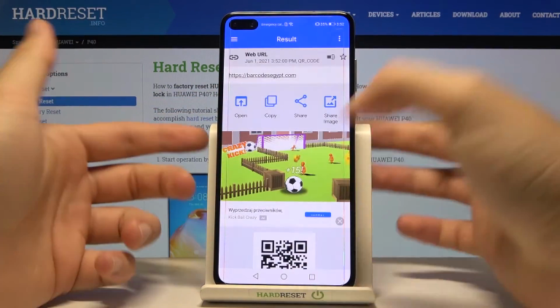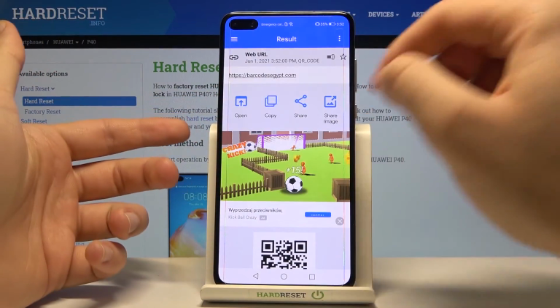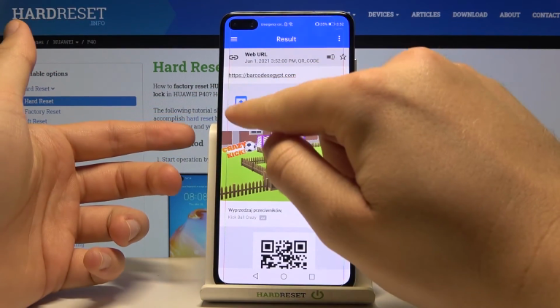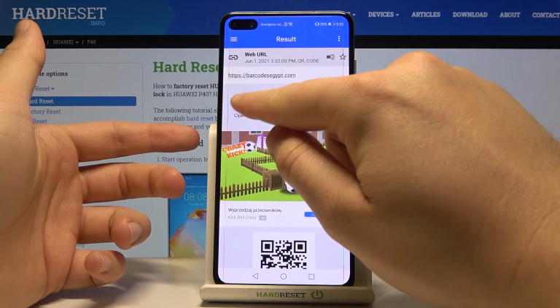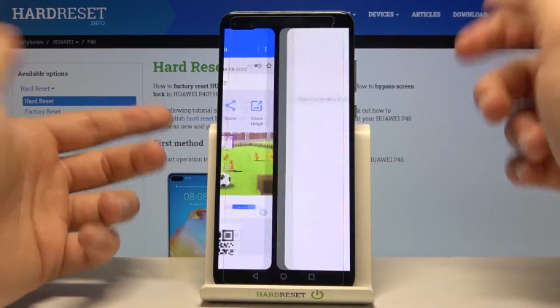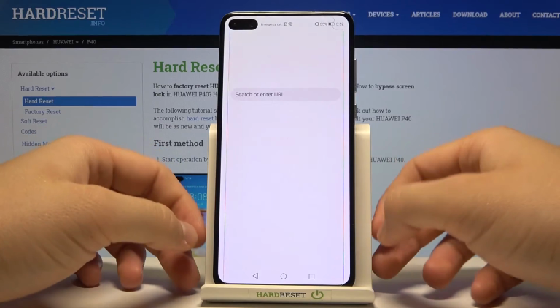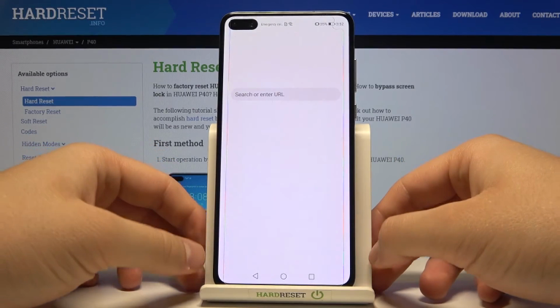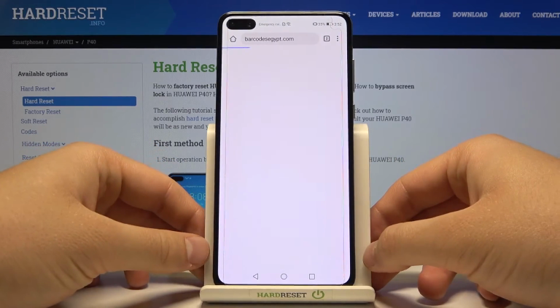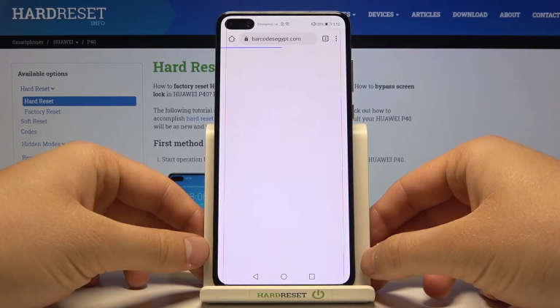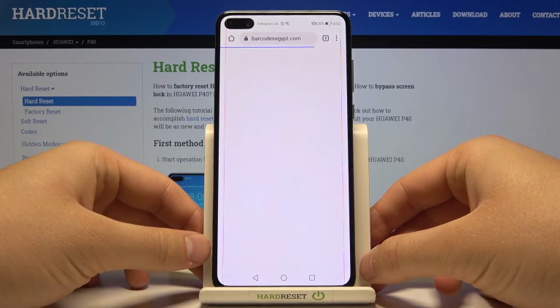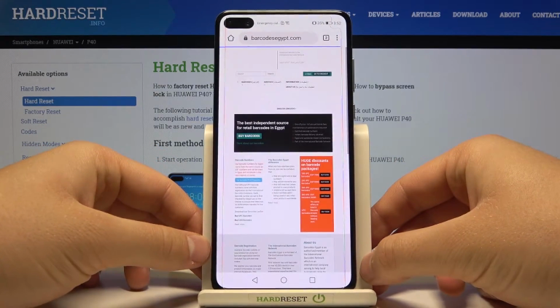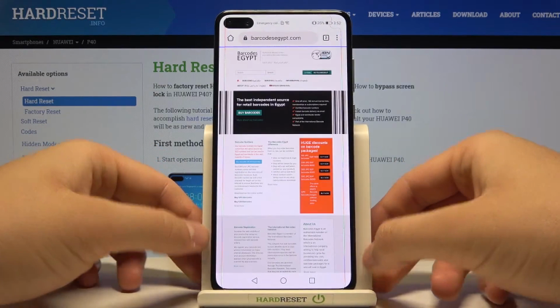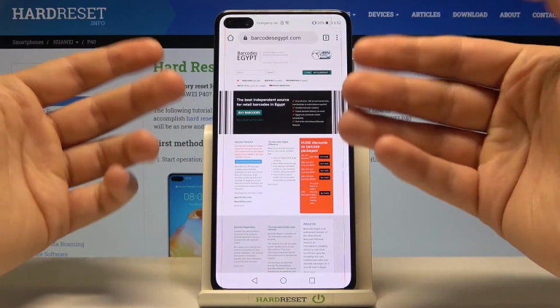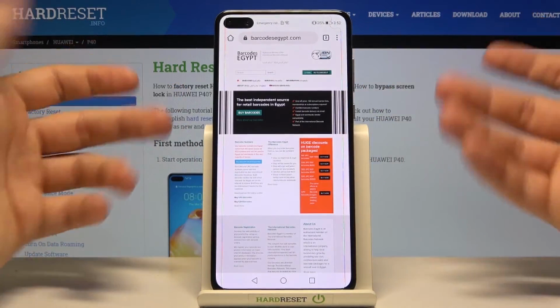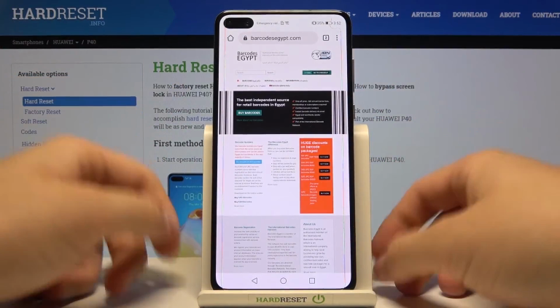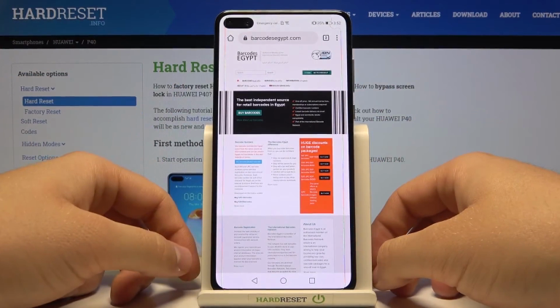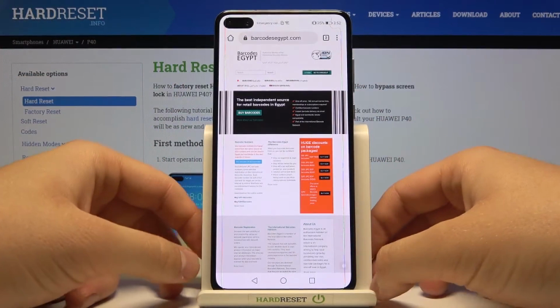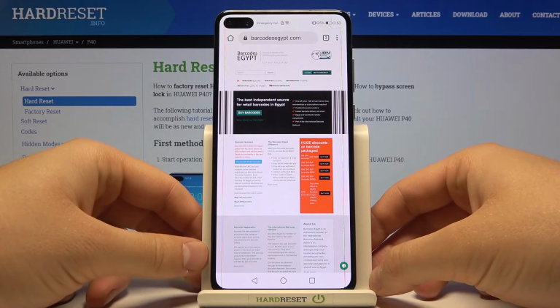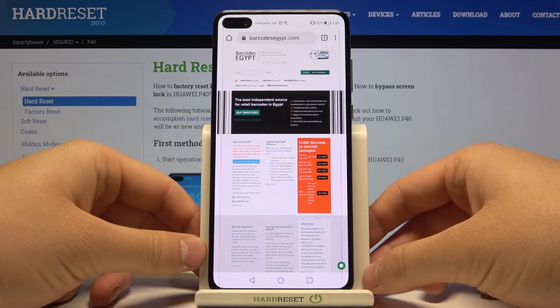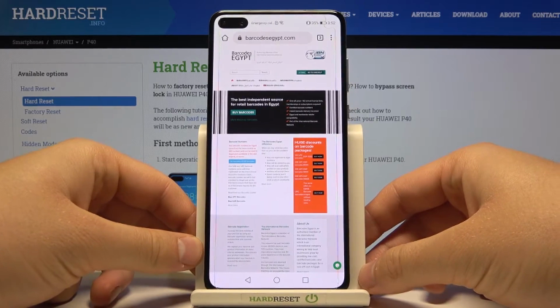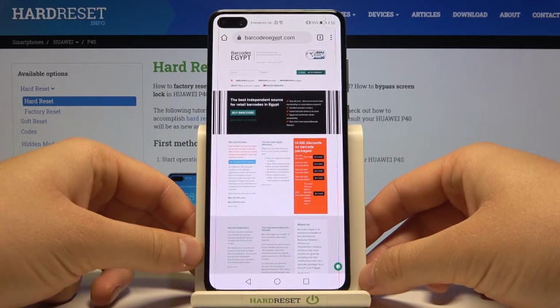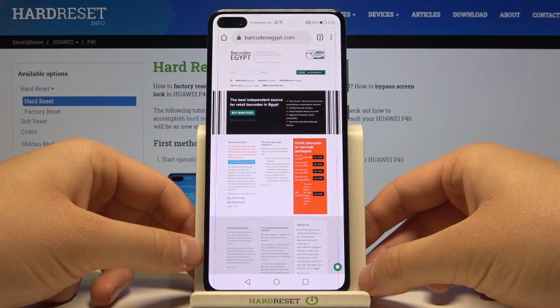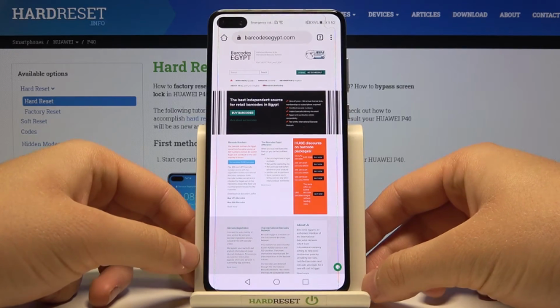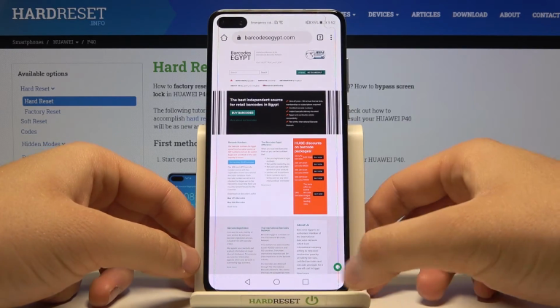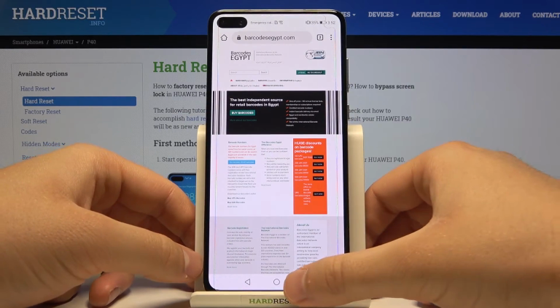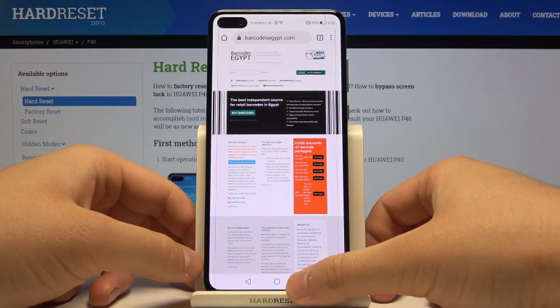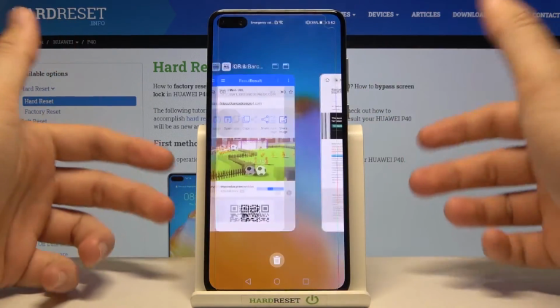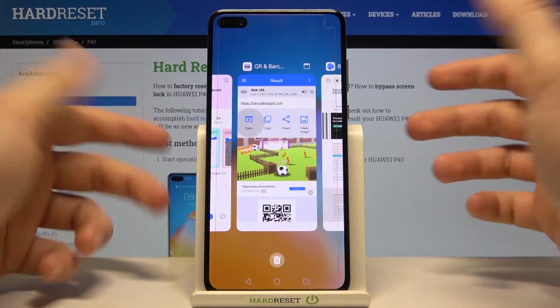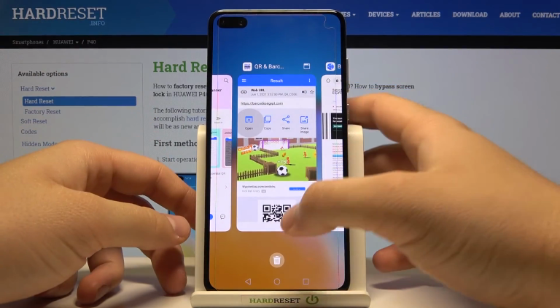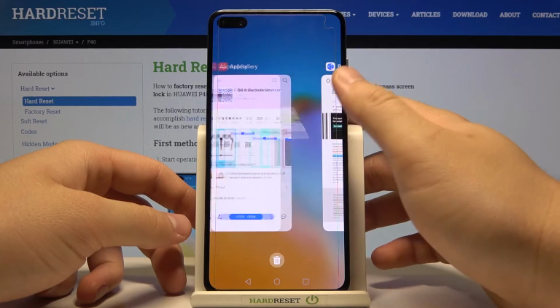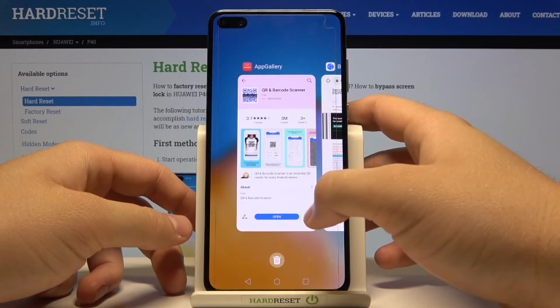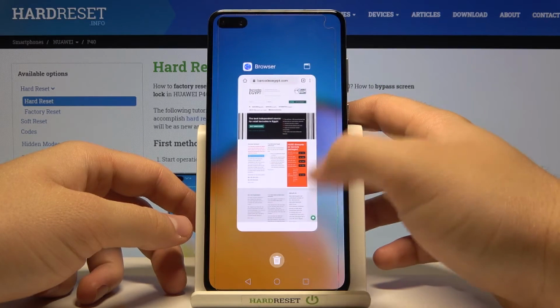We have to decide. I'm going to open, and then we will be moved to our browser. And as you can see, there it is. So that's how we can scan QR codes on your Huawei P40 and on every Huawei smartphone.